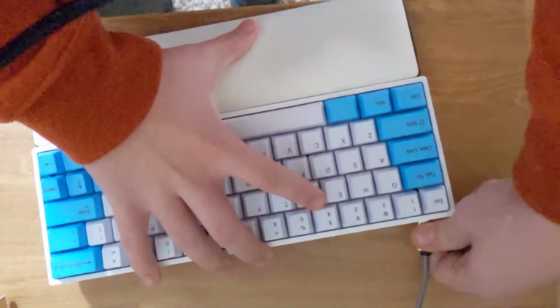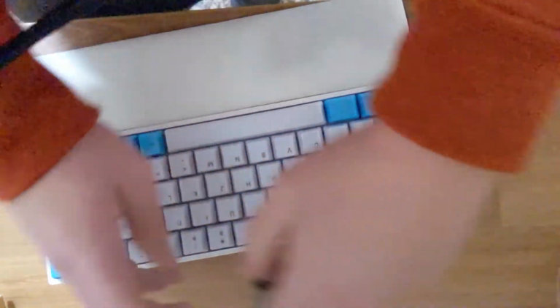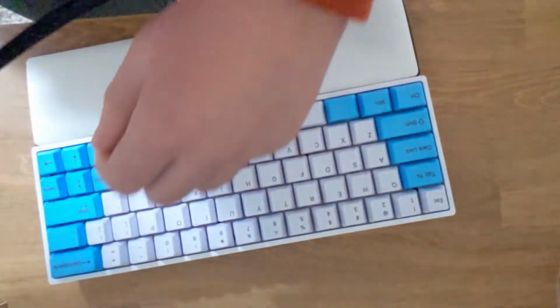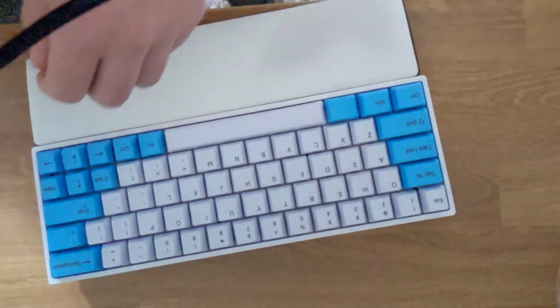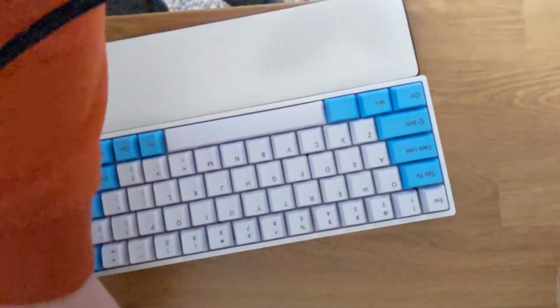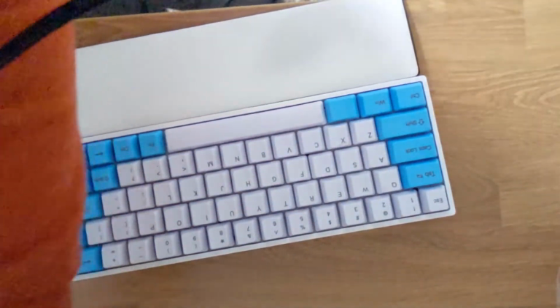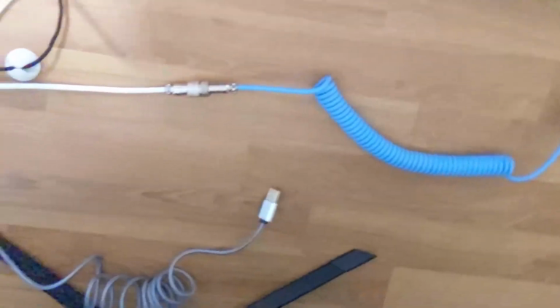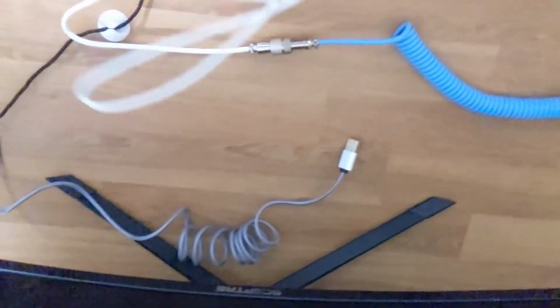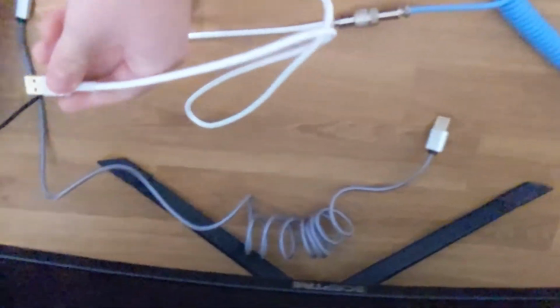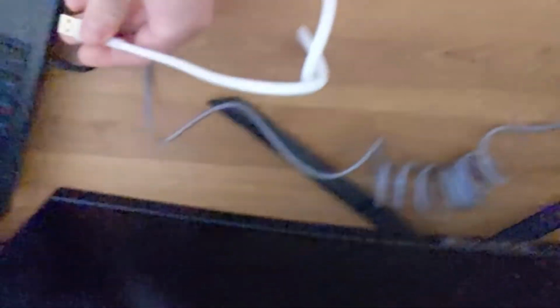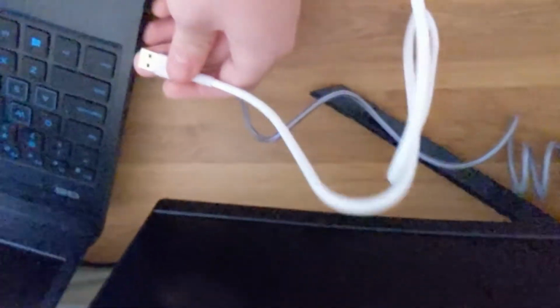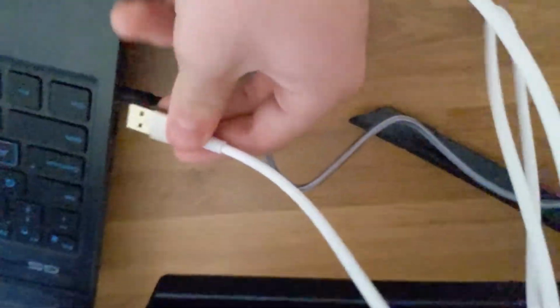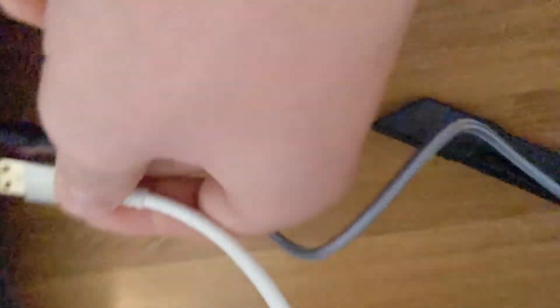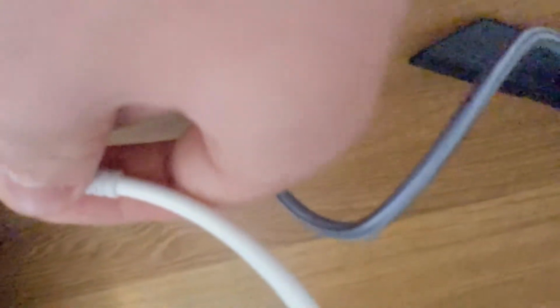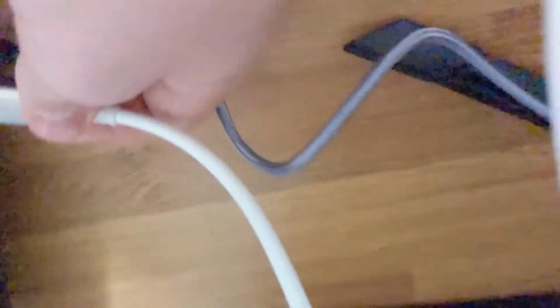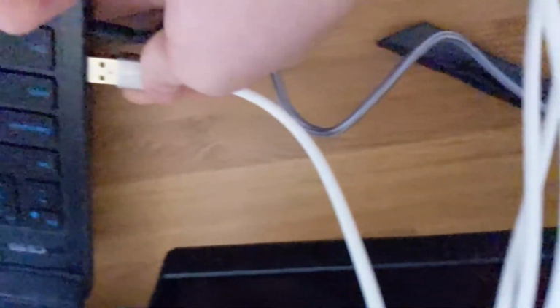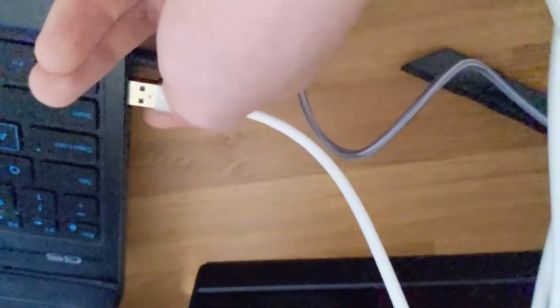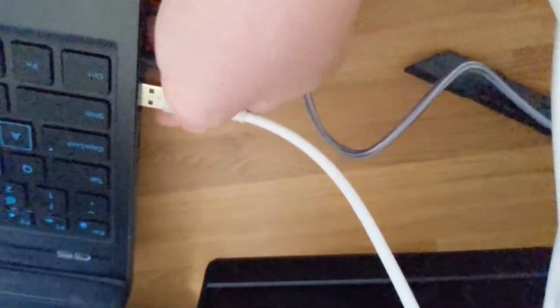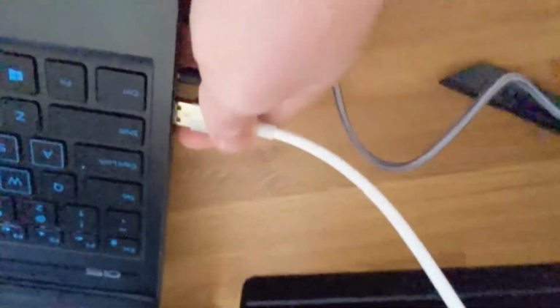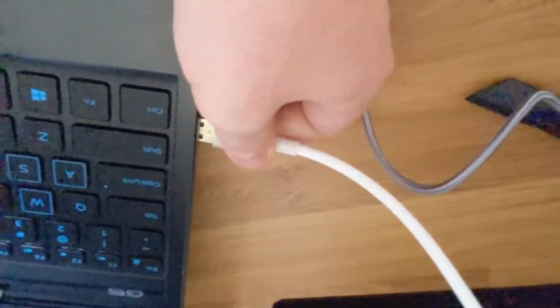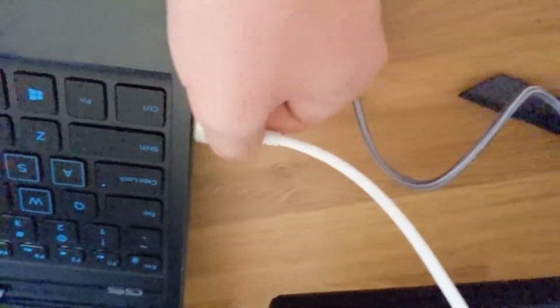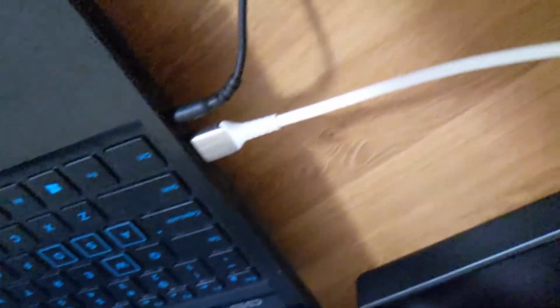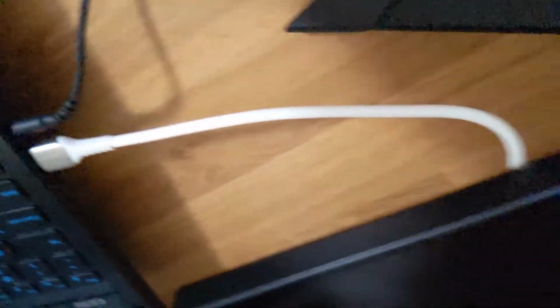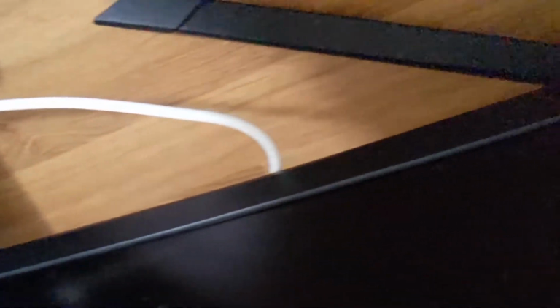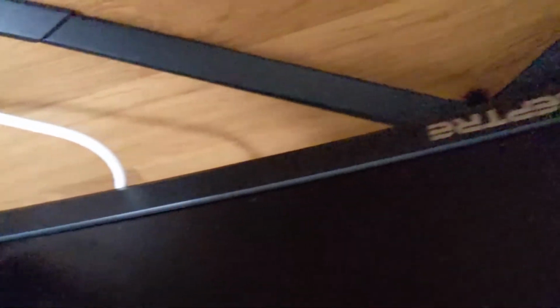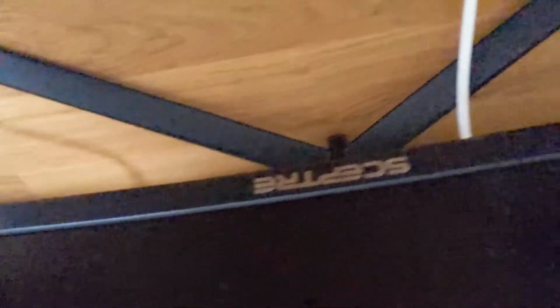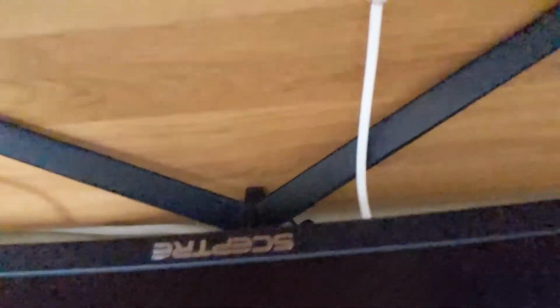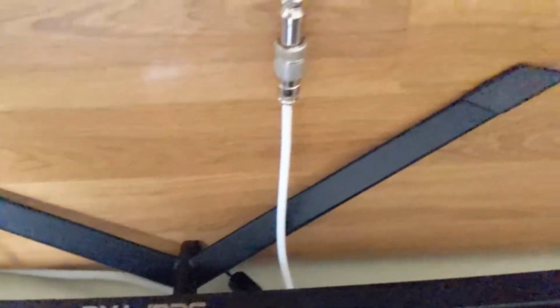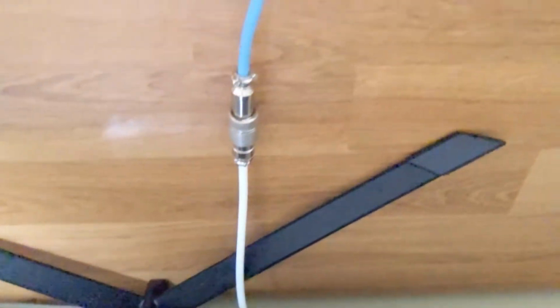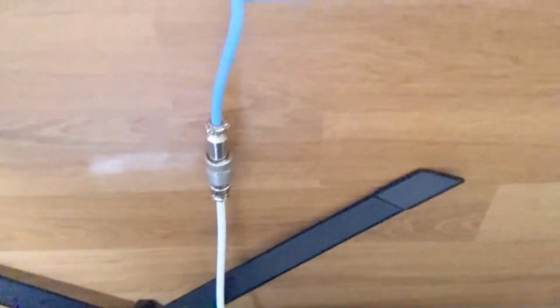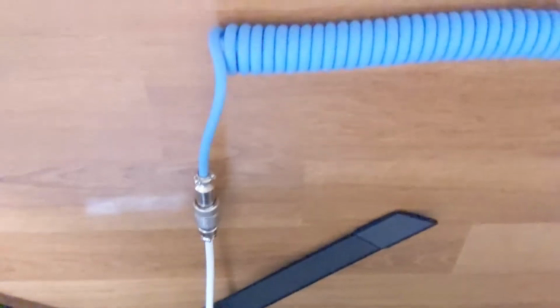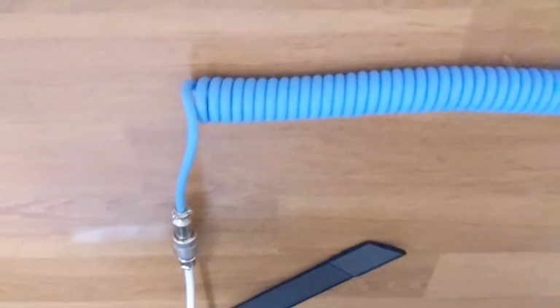Last but not least, it's time to plug in the cable. This is USB-A on one end and USB Type-C to the actual keyboard. I believe it's like a 99% compatibility rate — it may not work if you have a very slim area to actually fit in the USB.